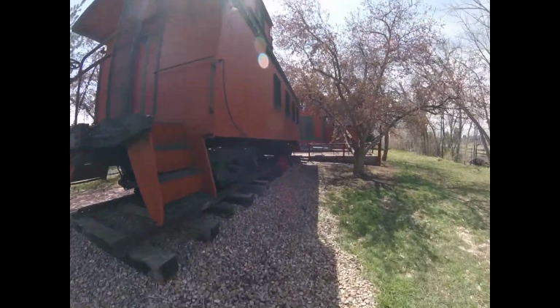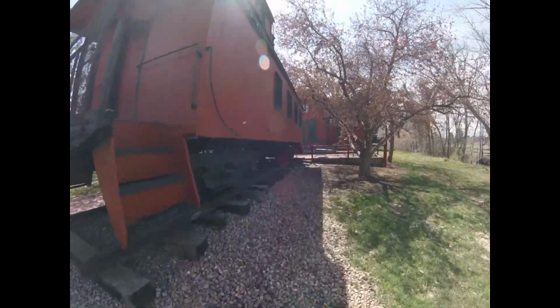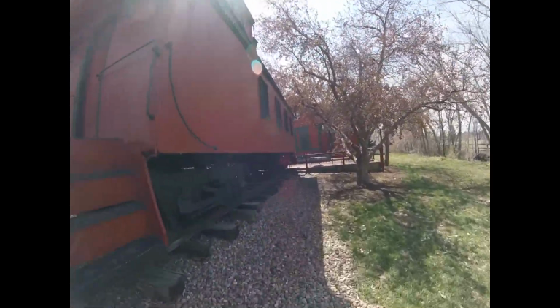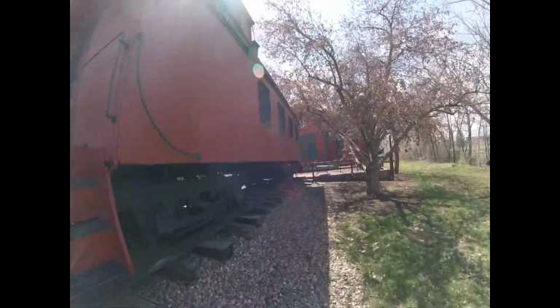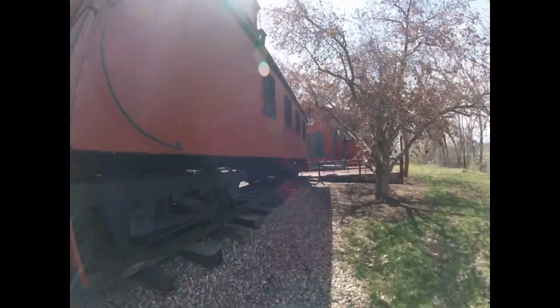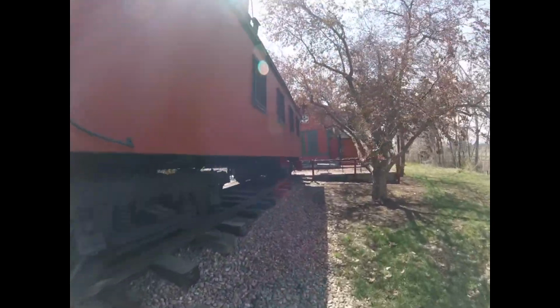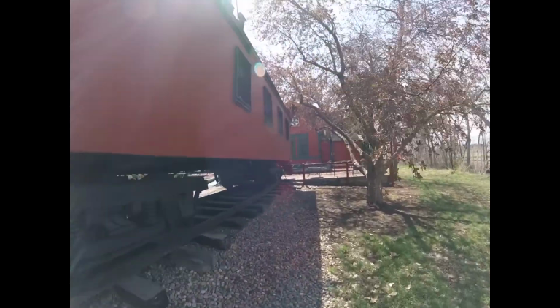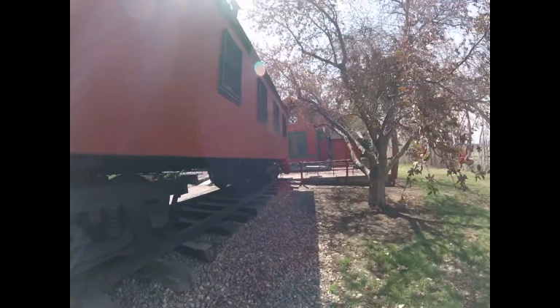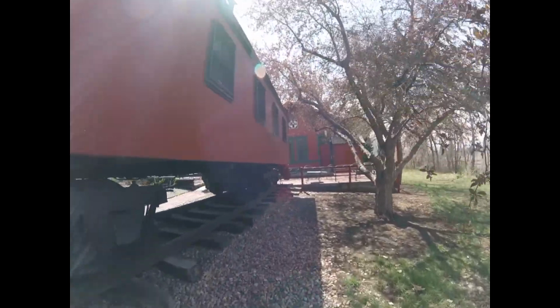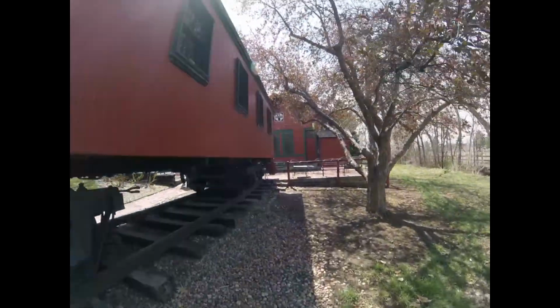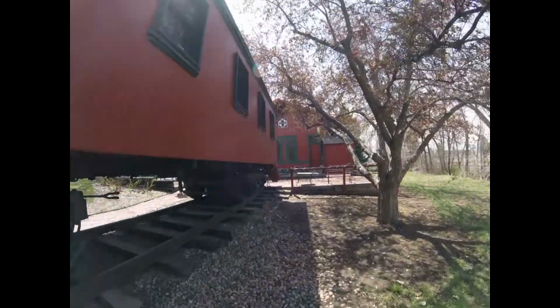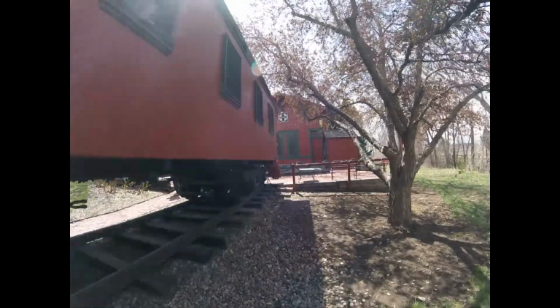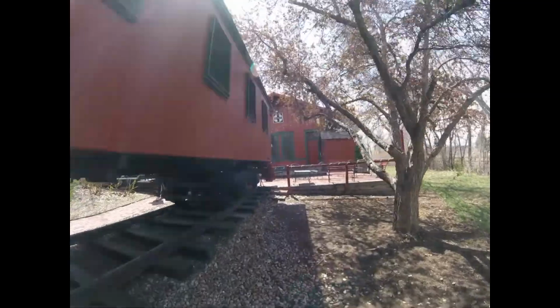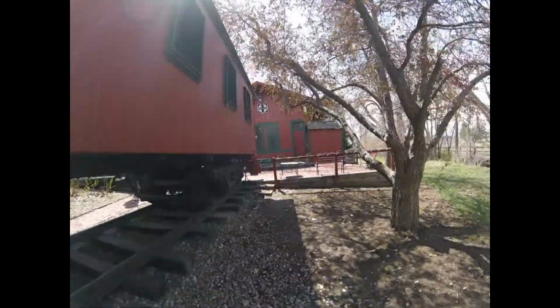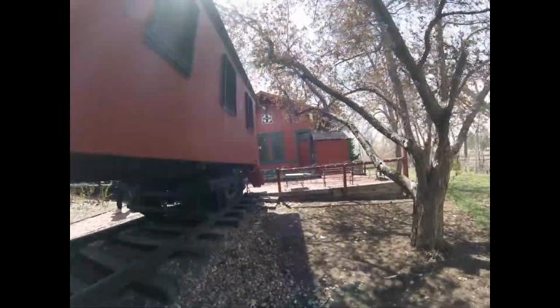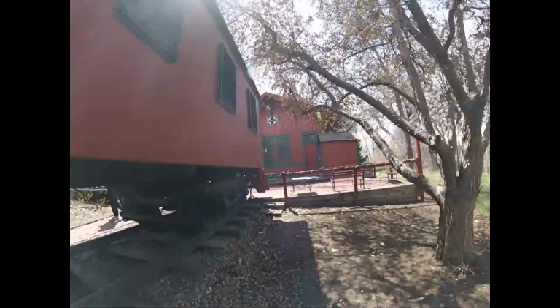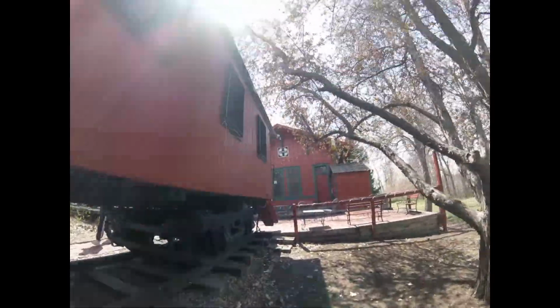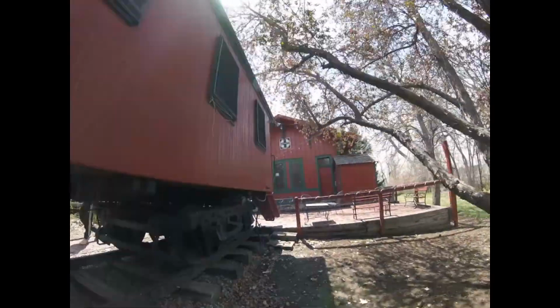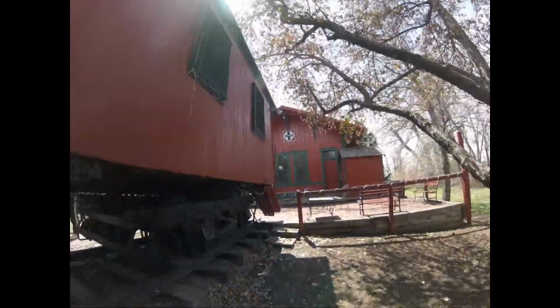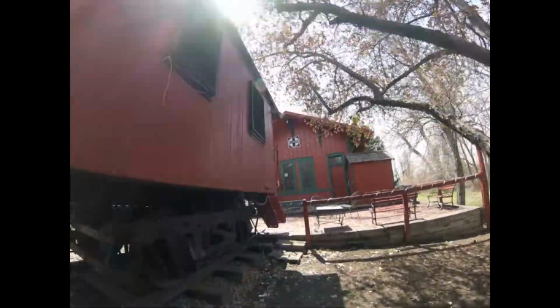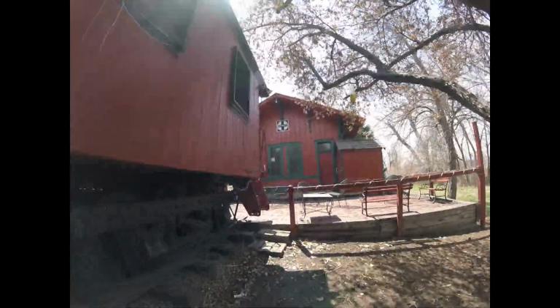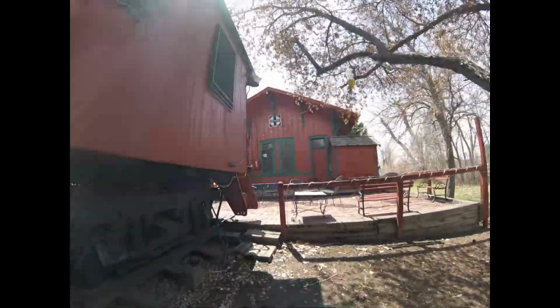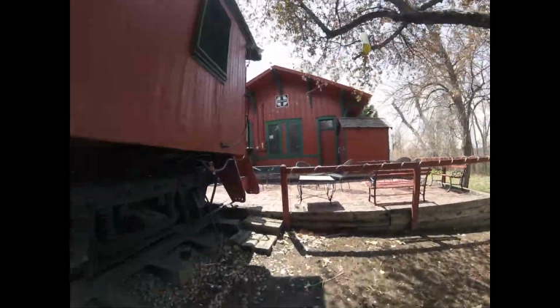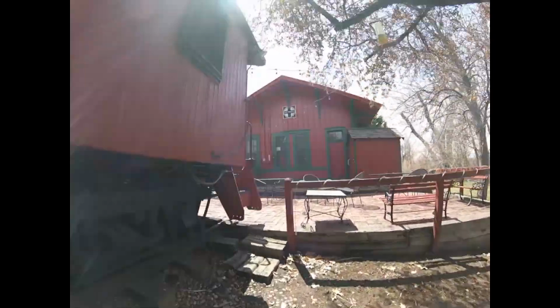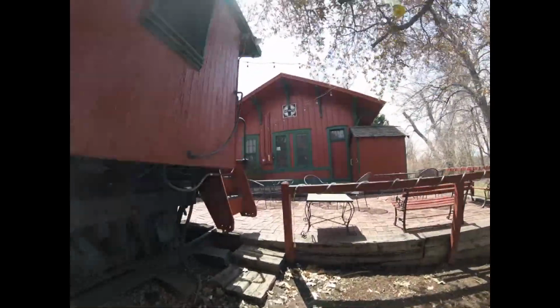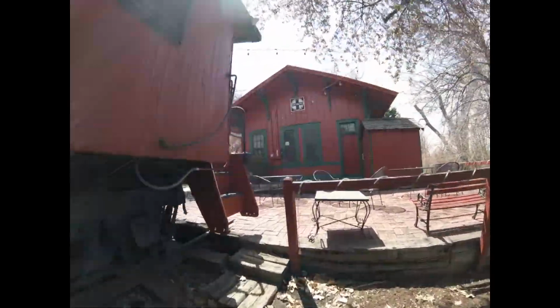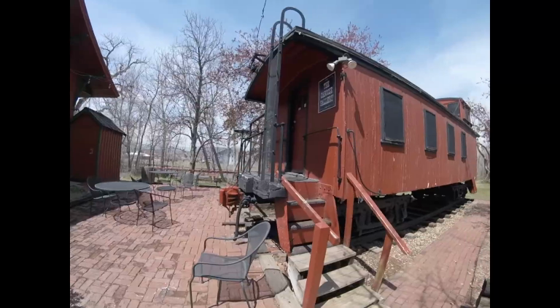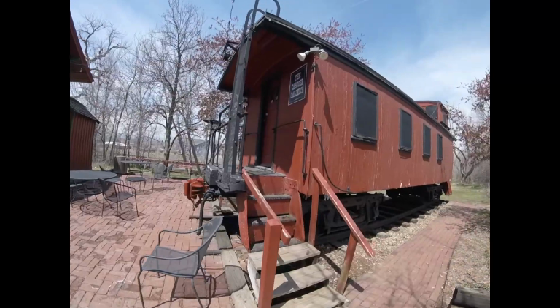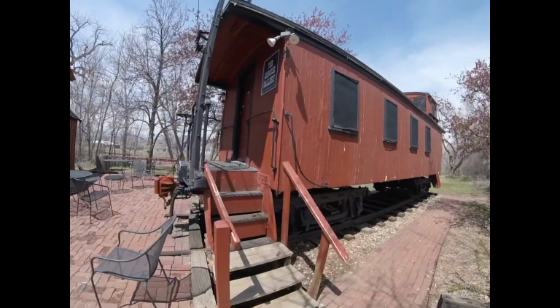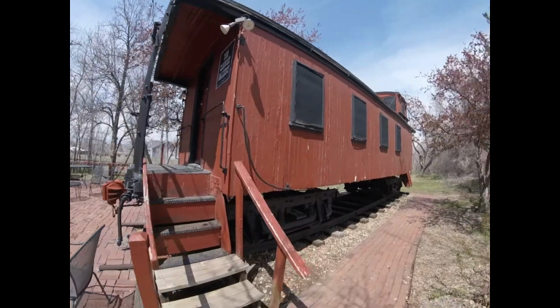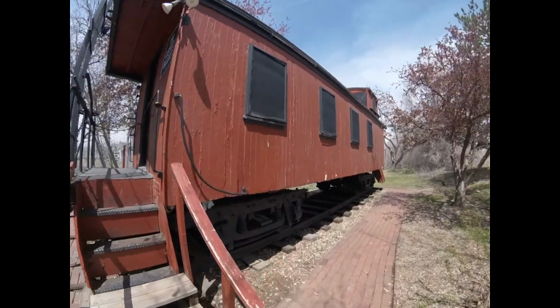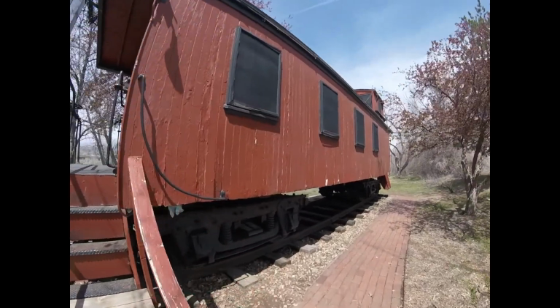Chicago, Burlington, and Quincy 139-66 was used on freight trains for the Chicago, Burlington, and Quincy Railroad many years ago.